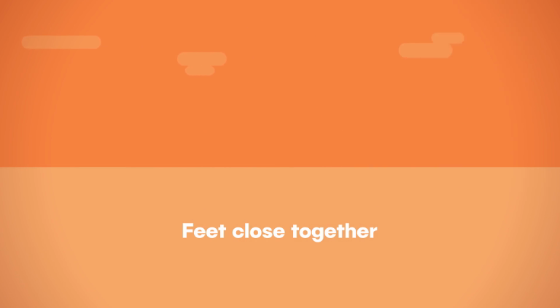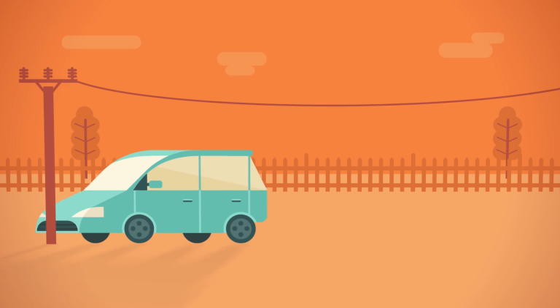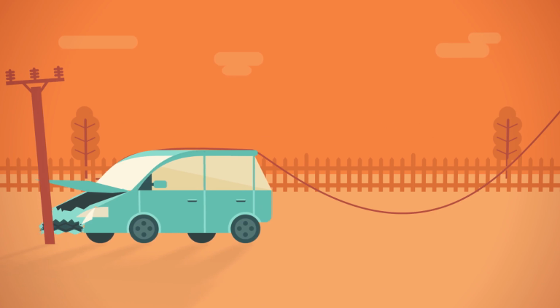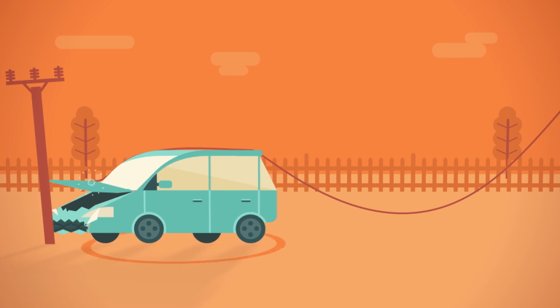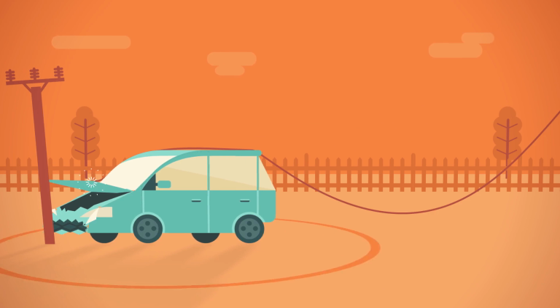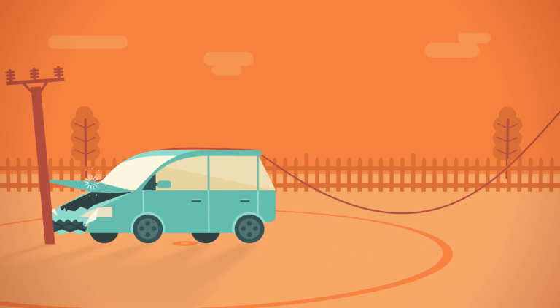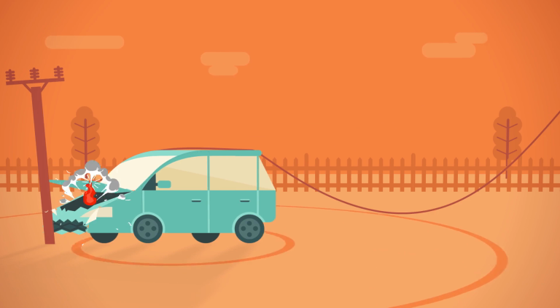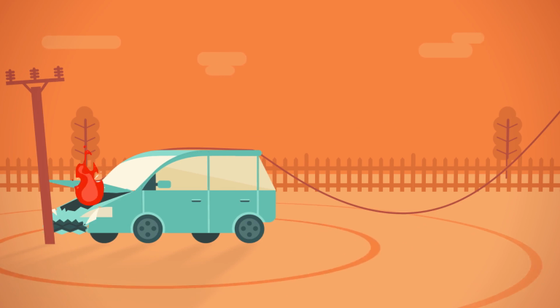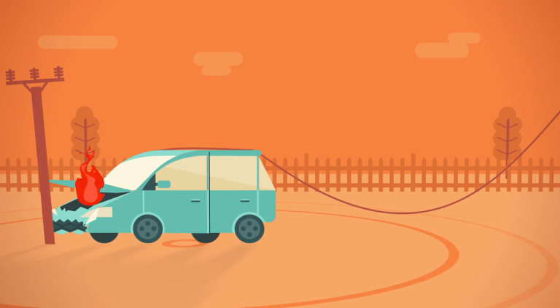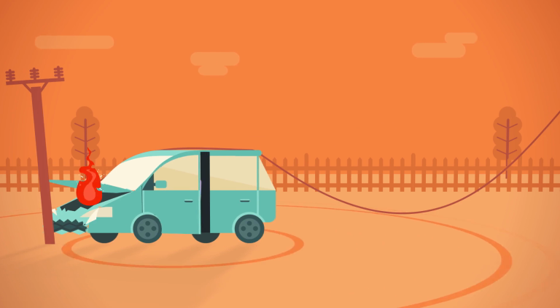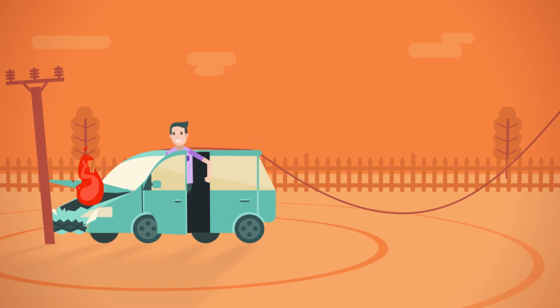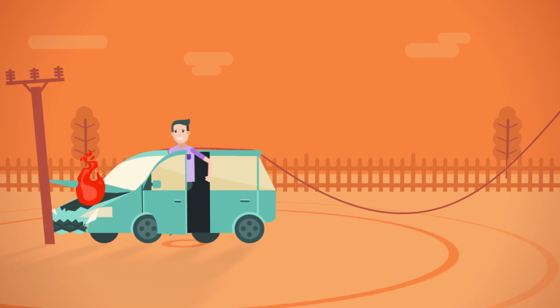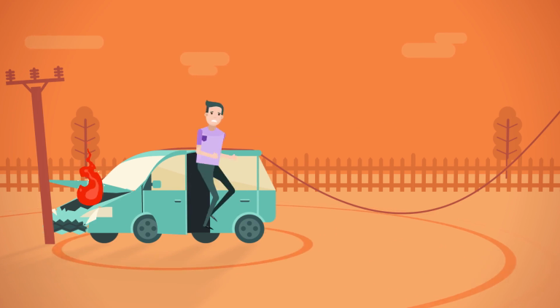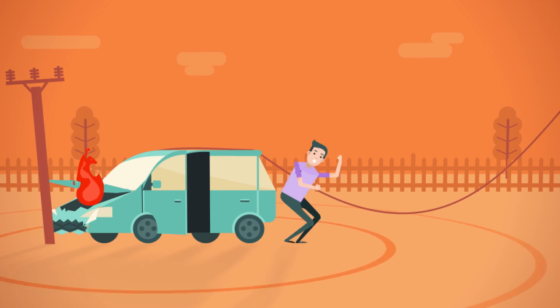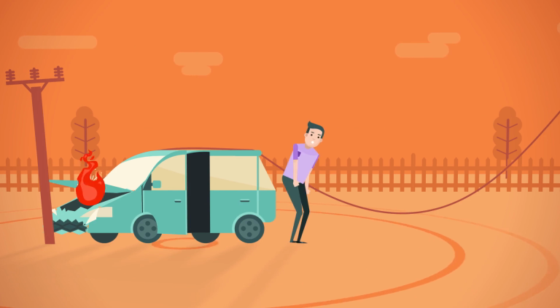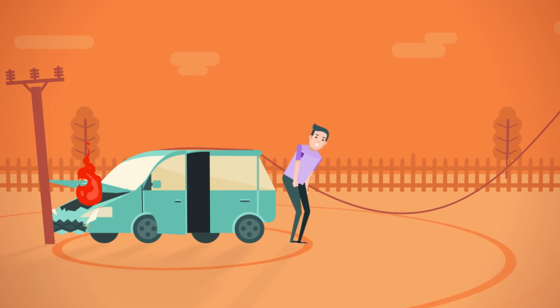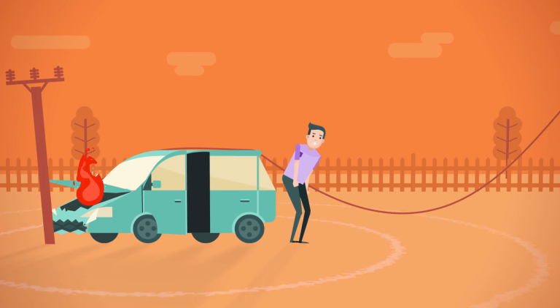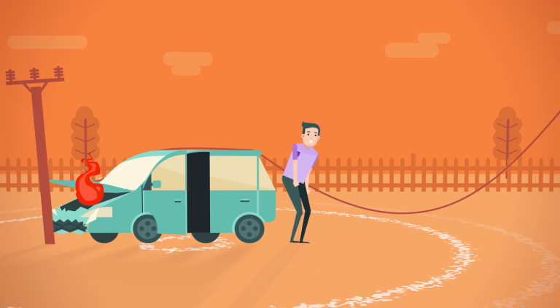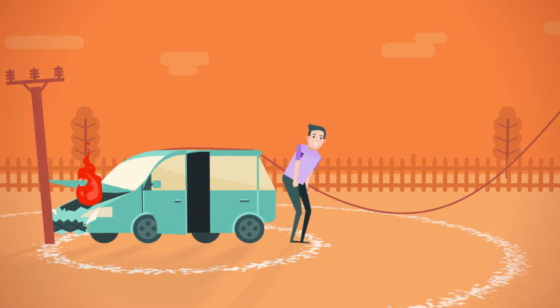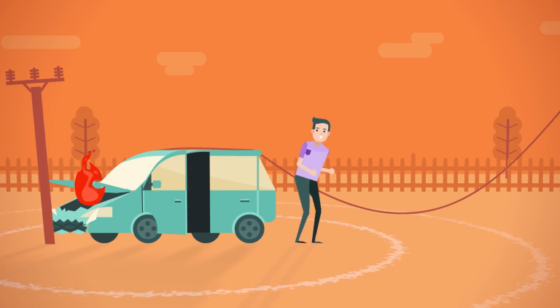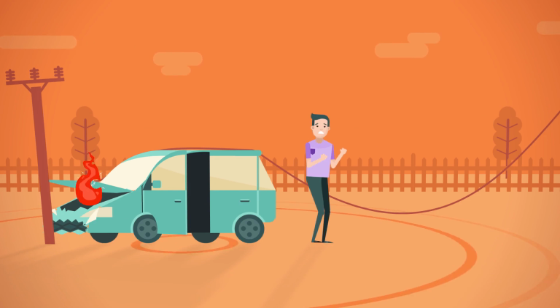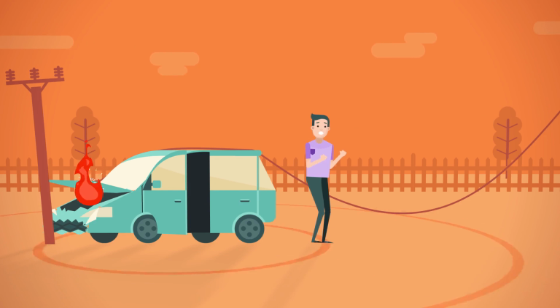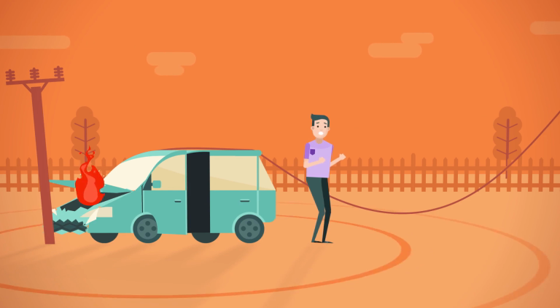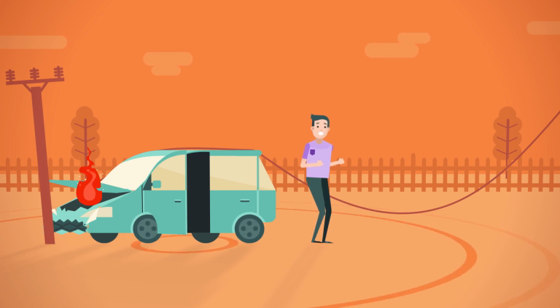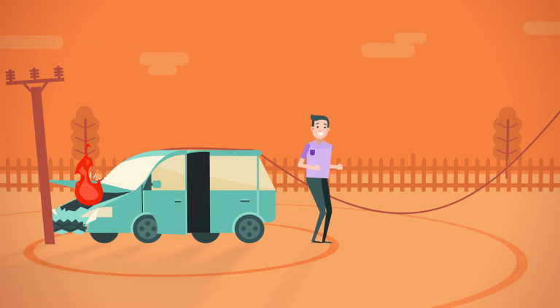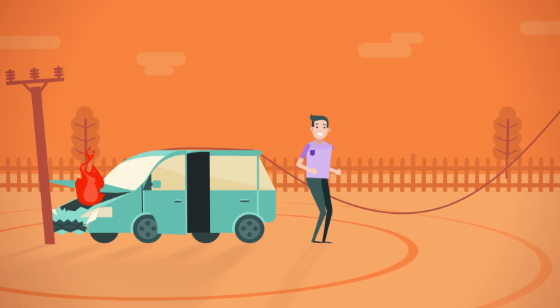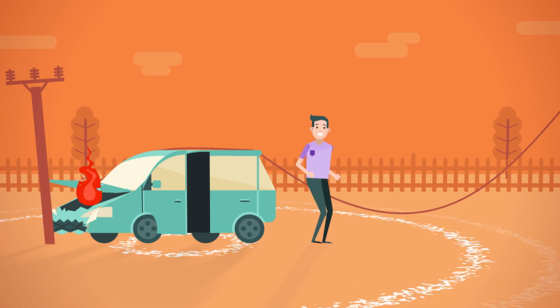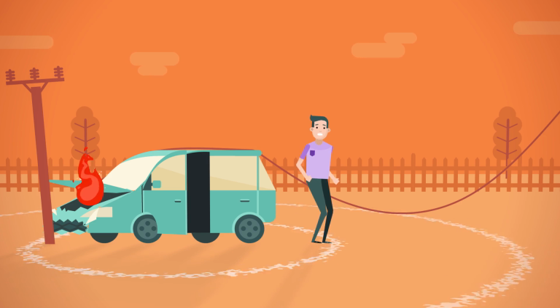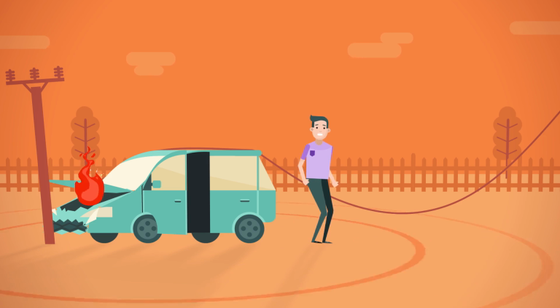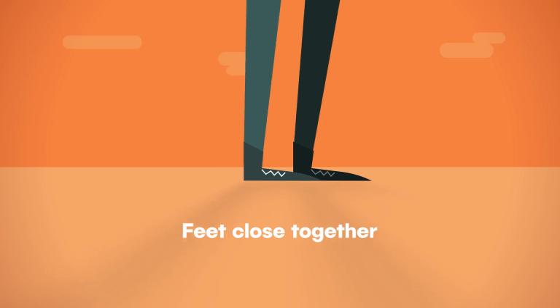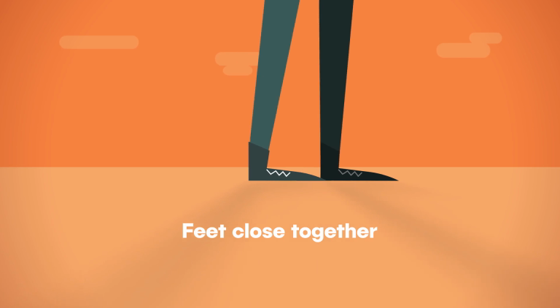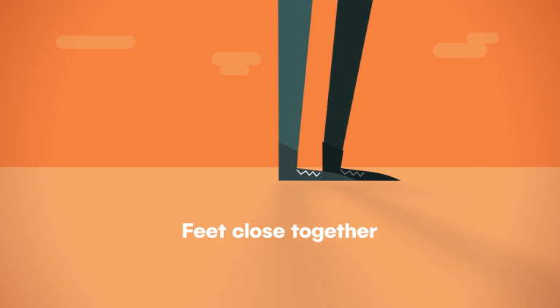And one more thing. If you're in a car and it's not safe to stay there, jump well clear of the vehicle, keeping both feet together. Remember not to touch the vehicle and the ground at the same time. Then shuffle away.